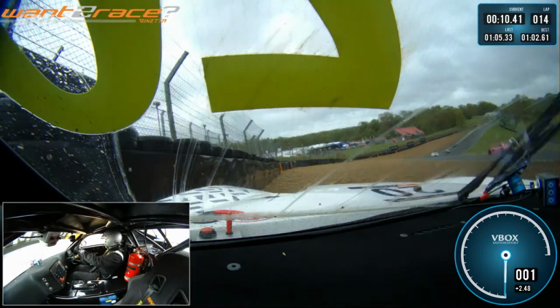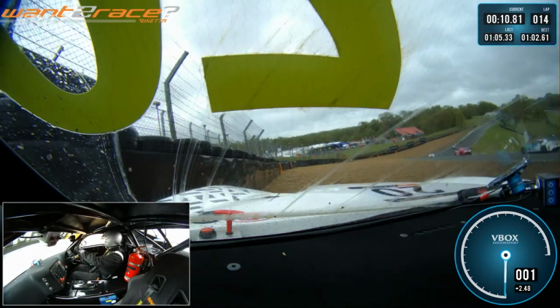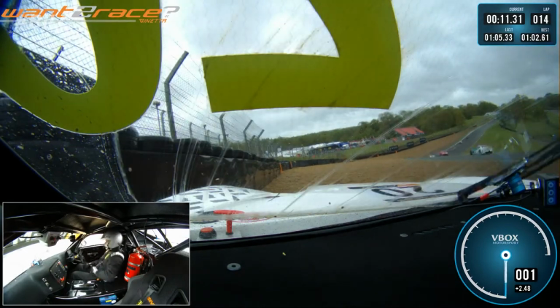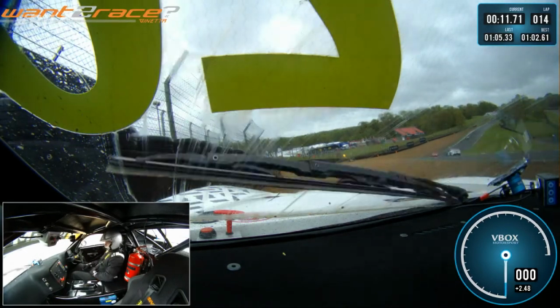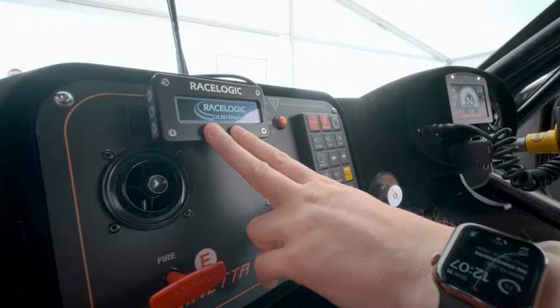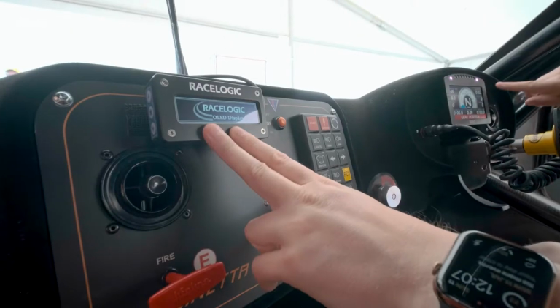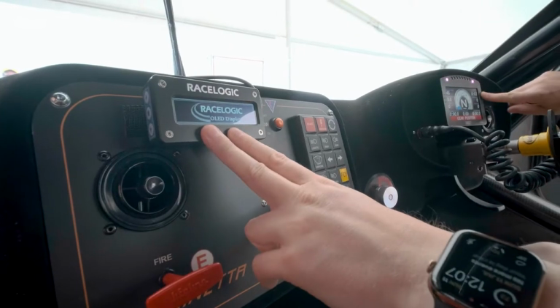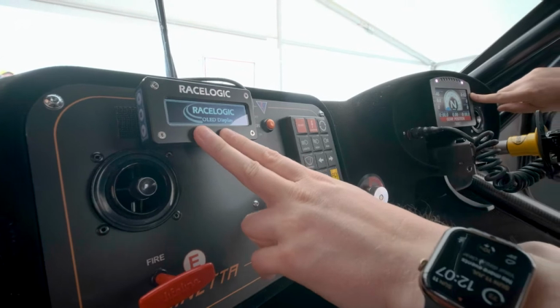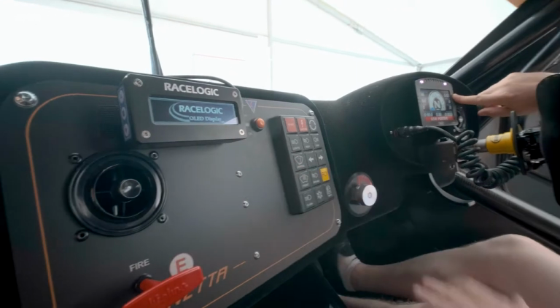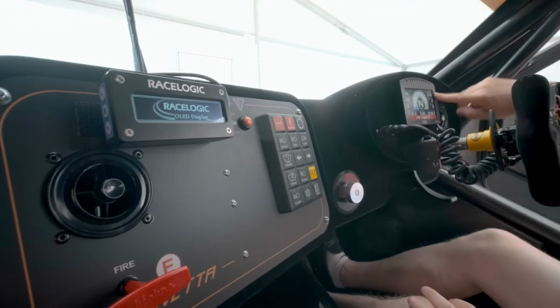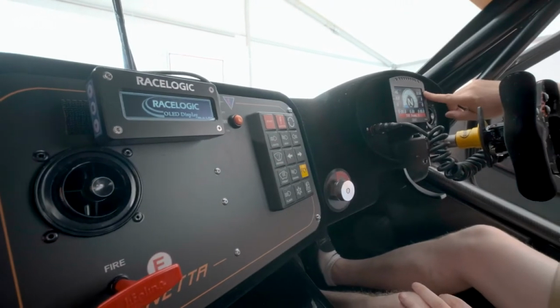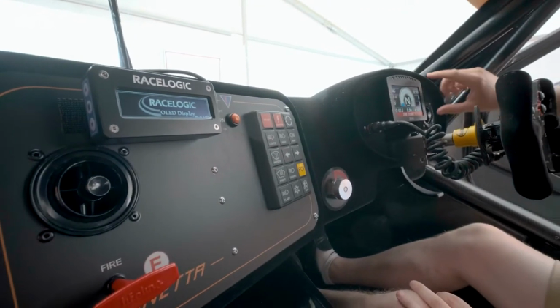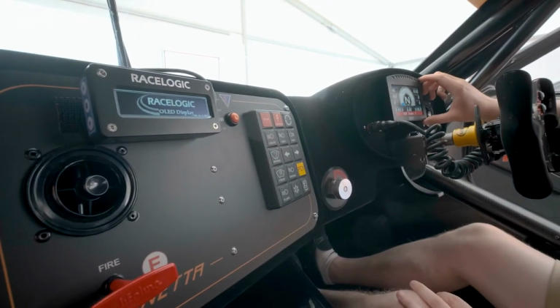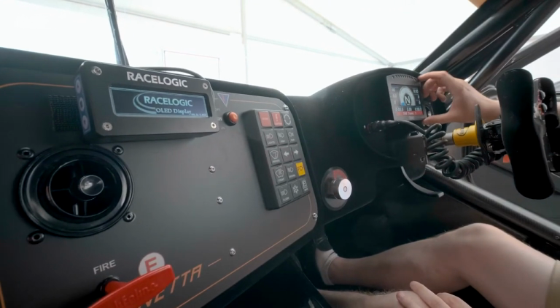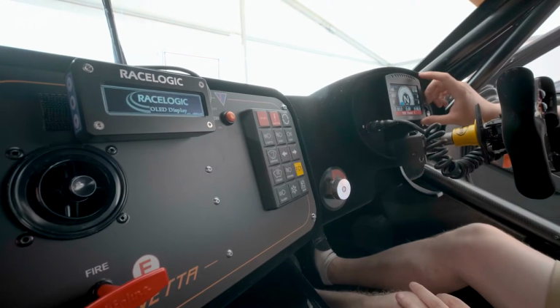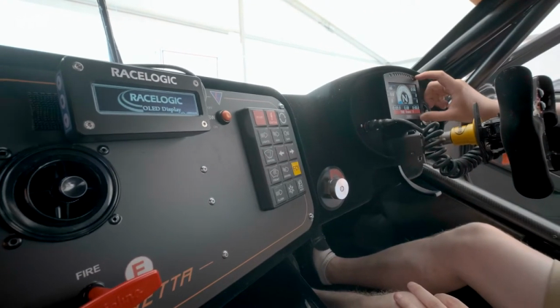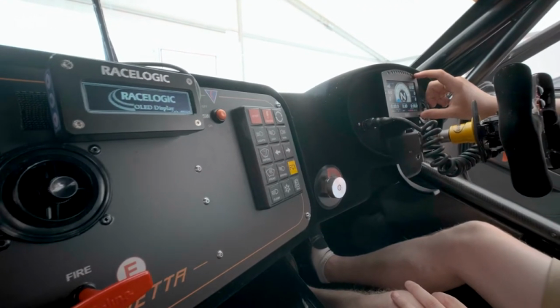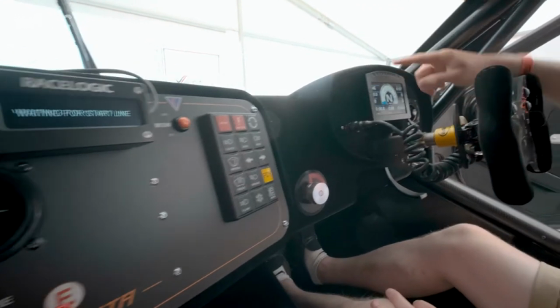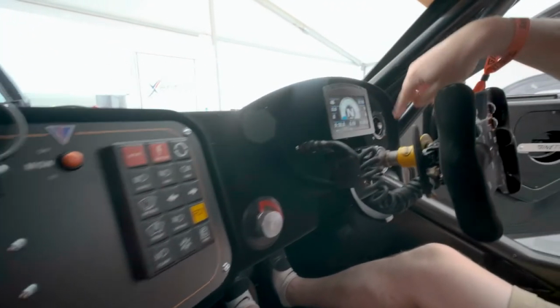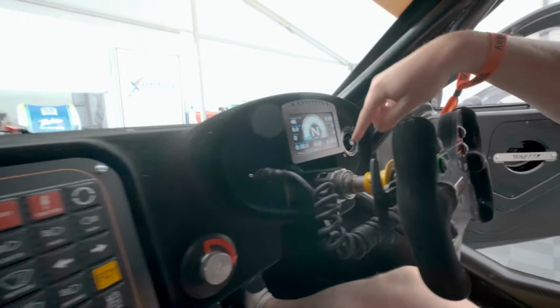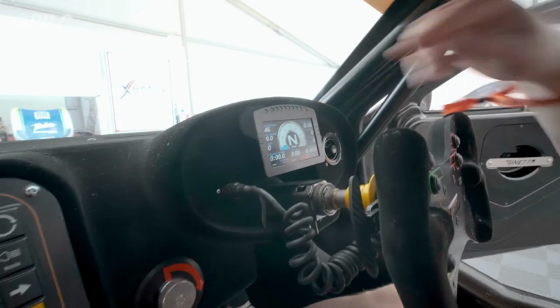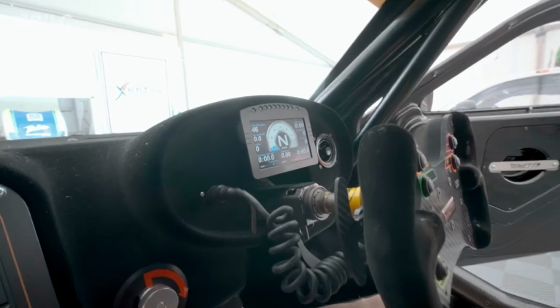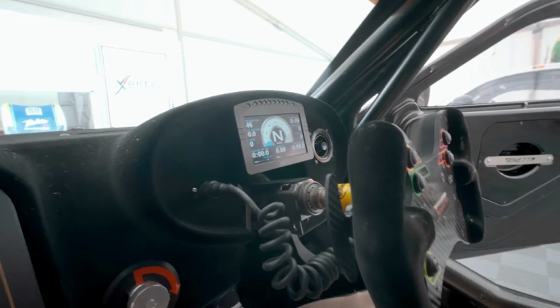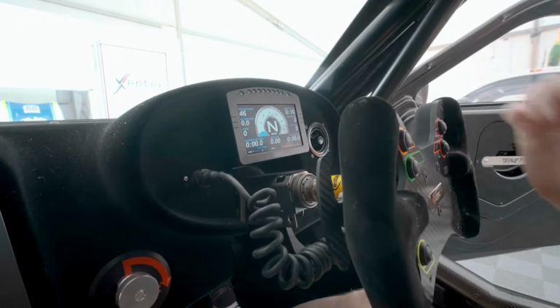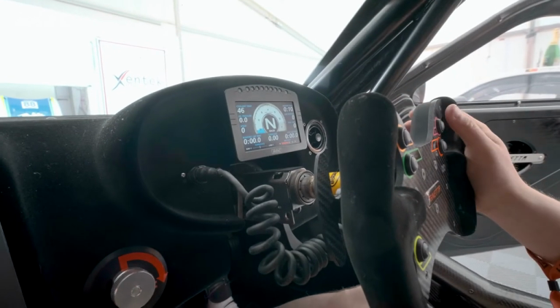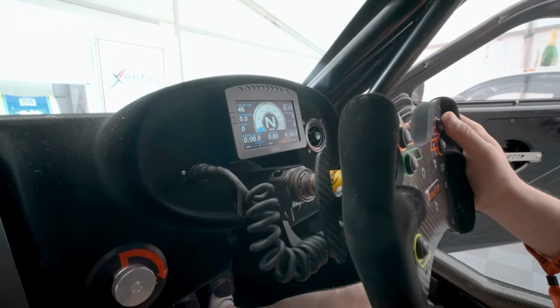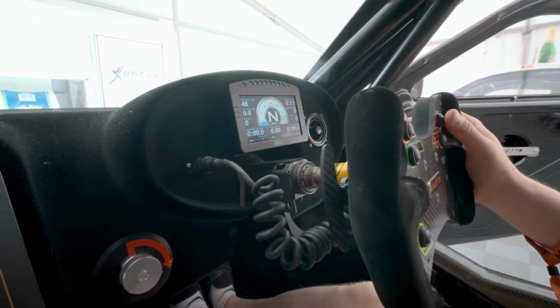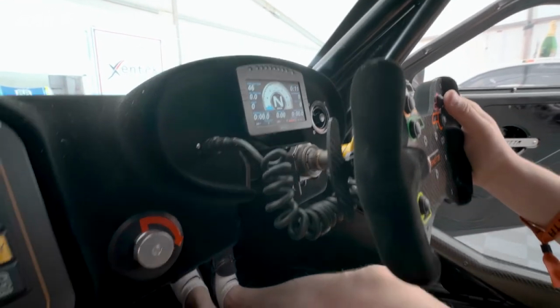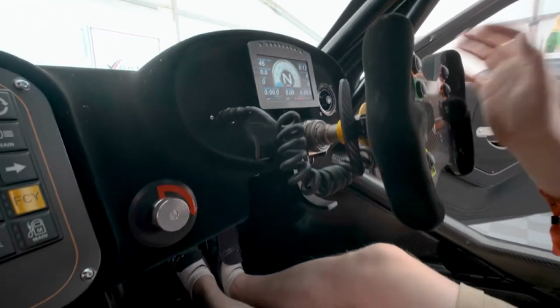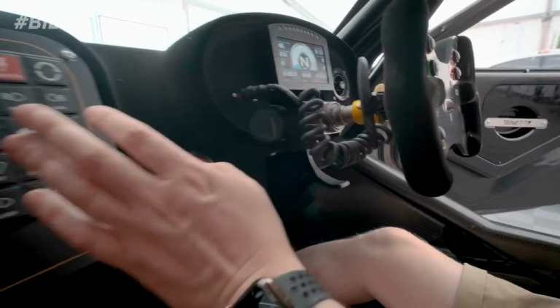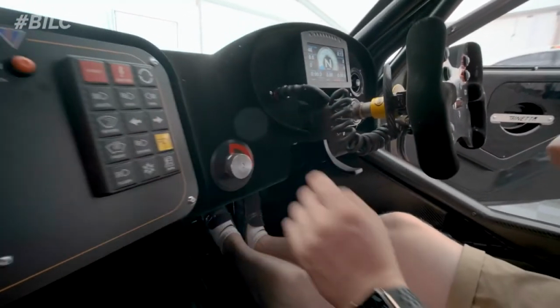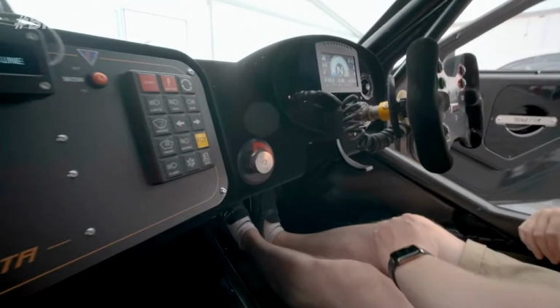This brake bias allows you to set up the car to the way you want to drive, and that's why practice sessions are so important. If I turn the master switch on now, you'll see the dashboard come to life and start showing me data. We've got the main MoTeC, which gives me the actual information on the dash as we go along.